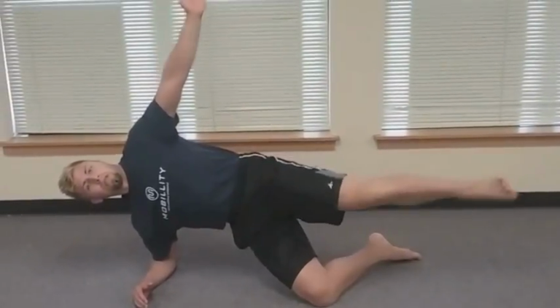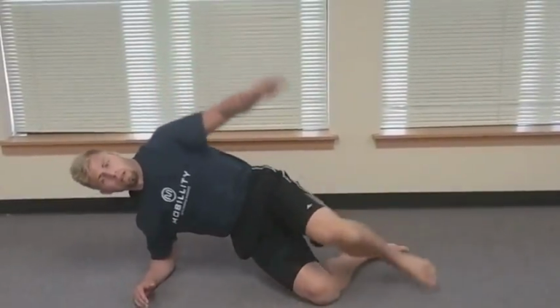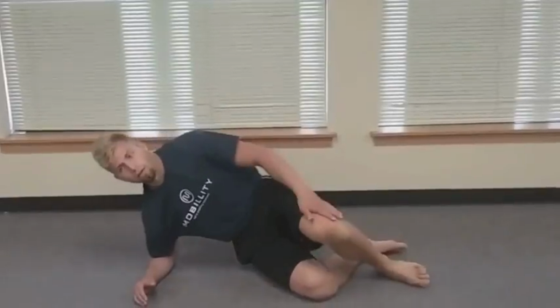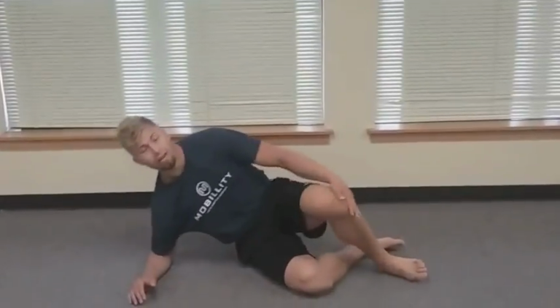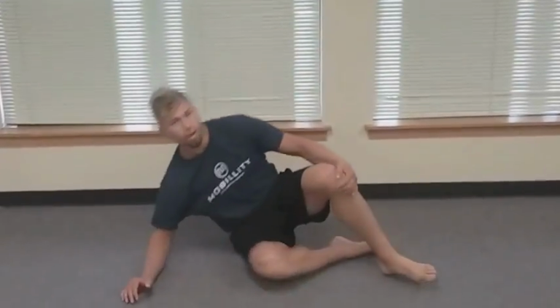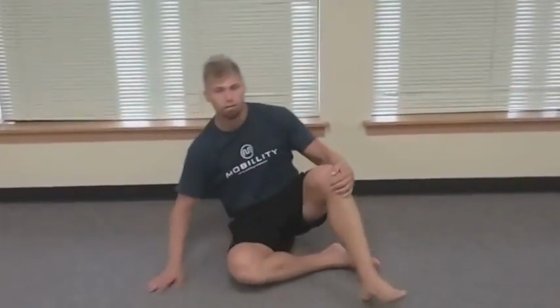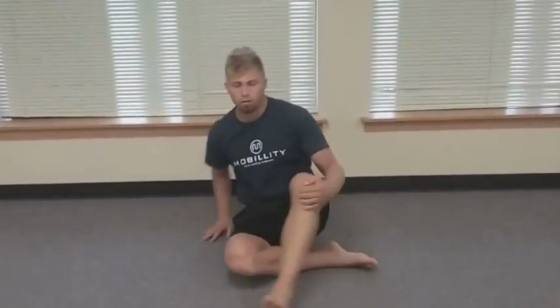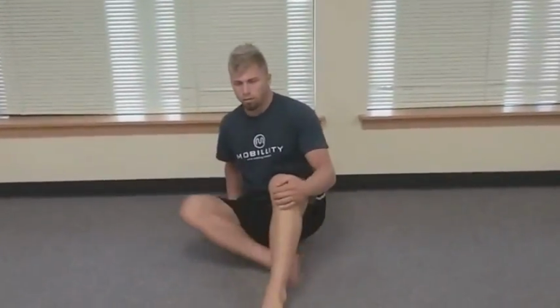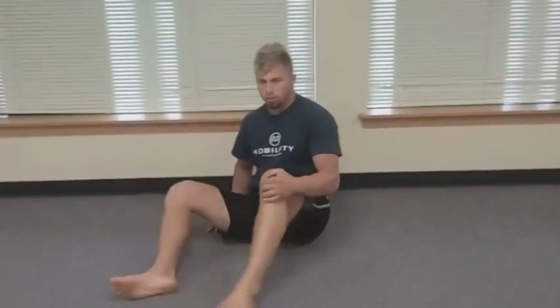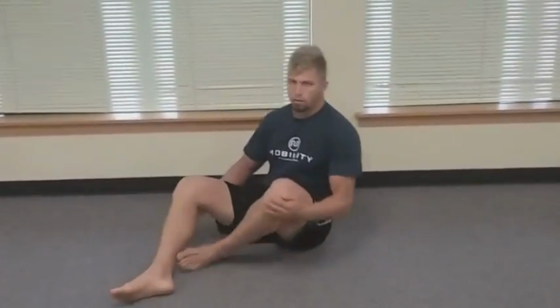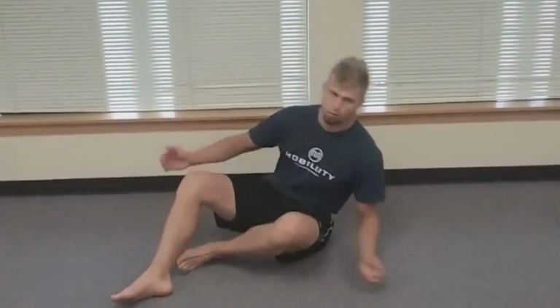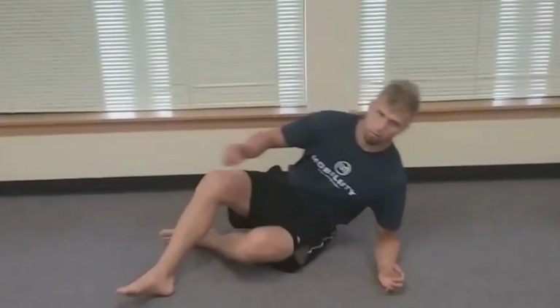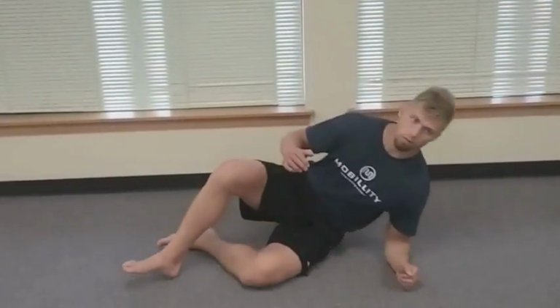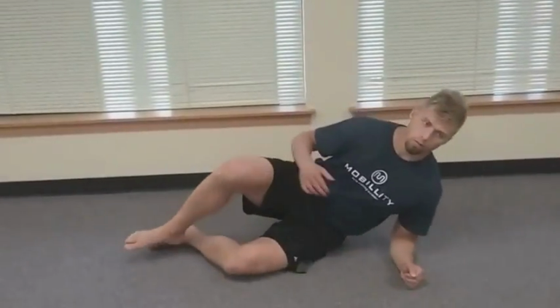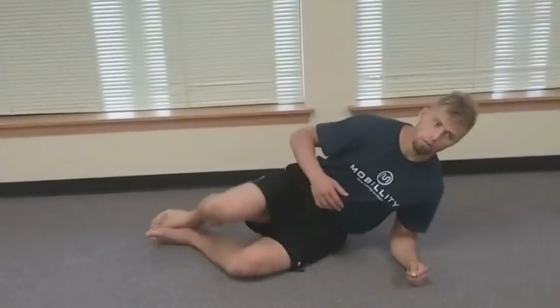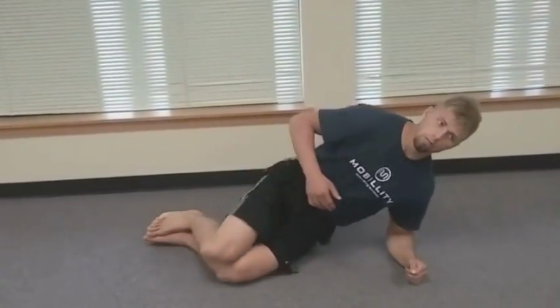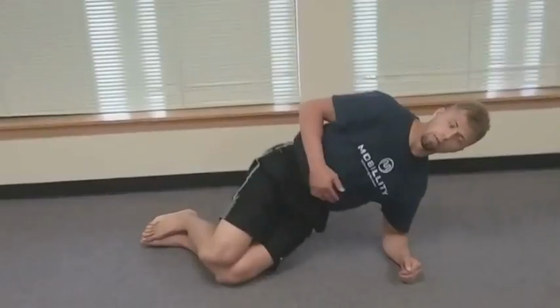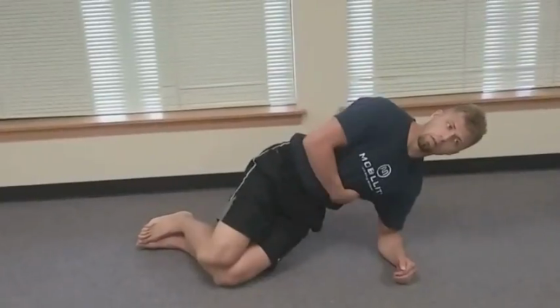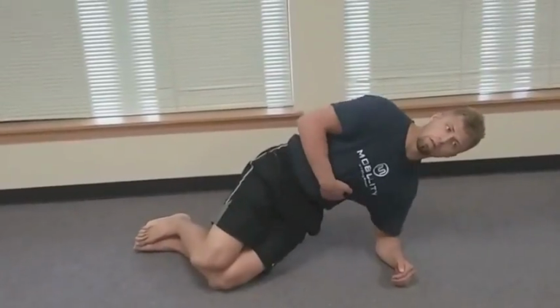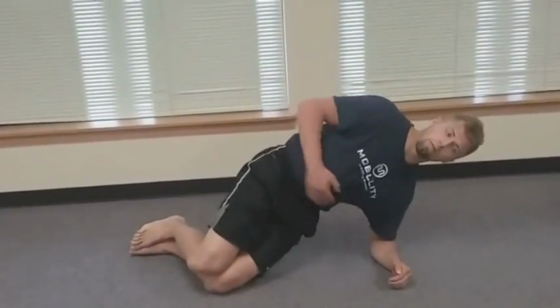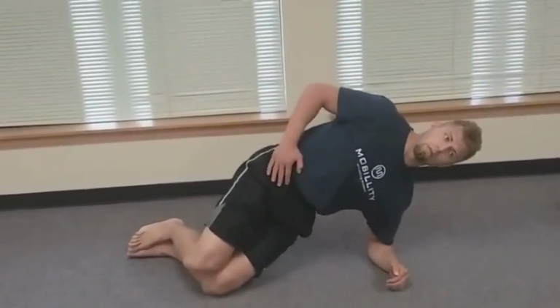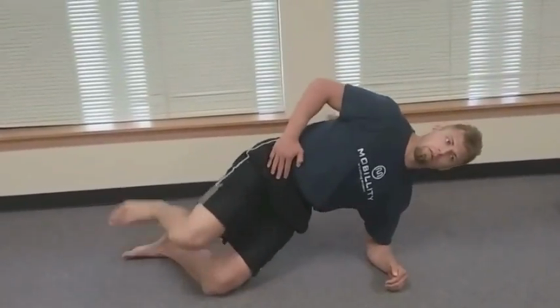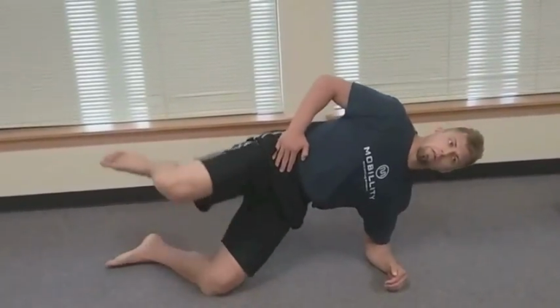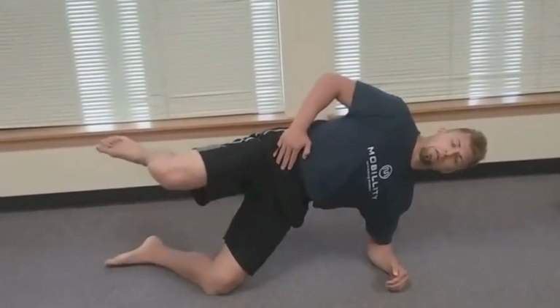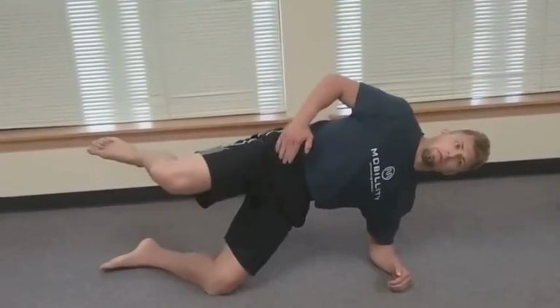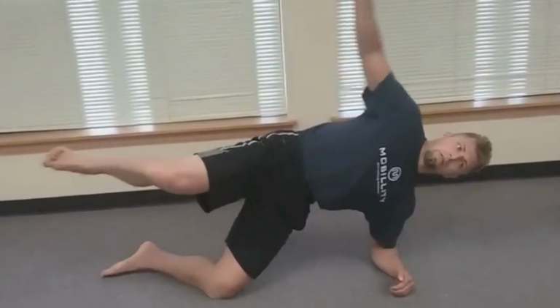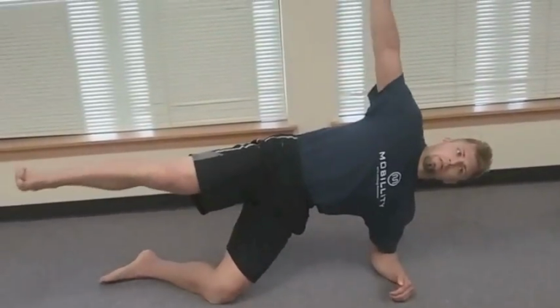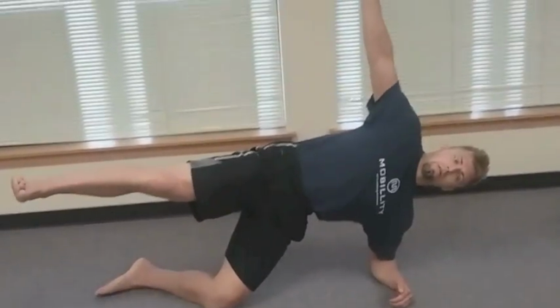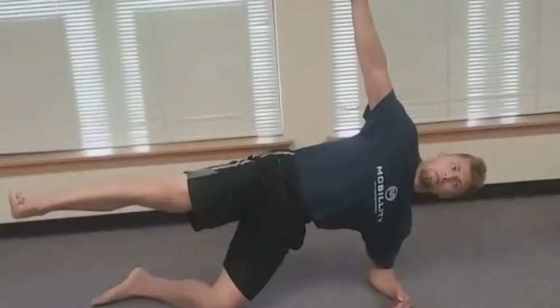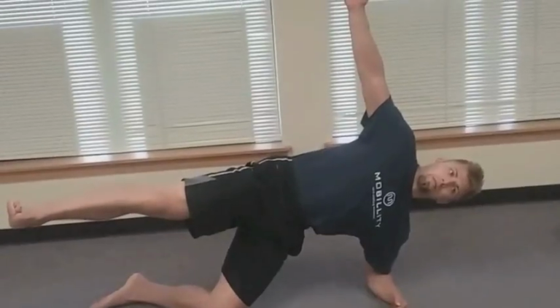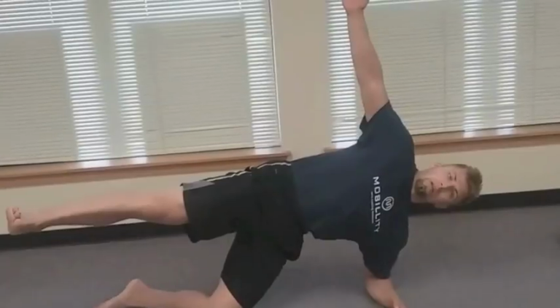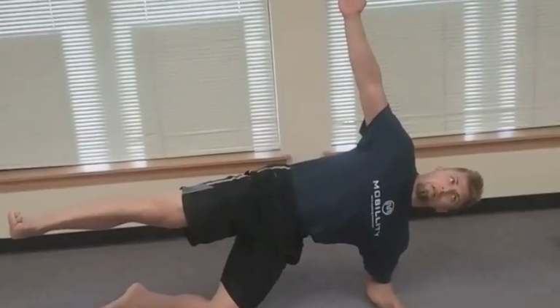And again, only ten seconds max. Lifting, hips forward, hips forward, low belly breaths.